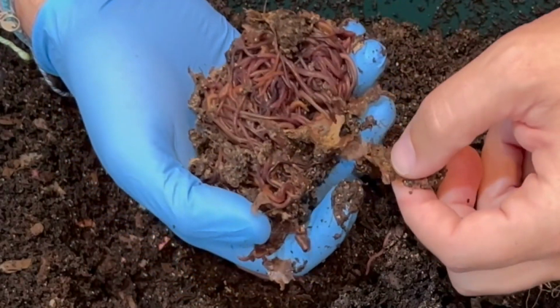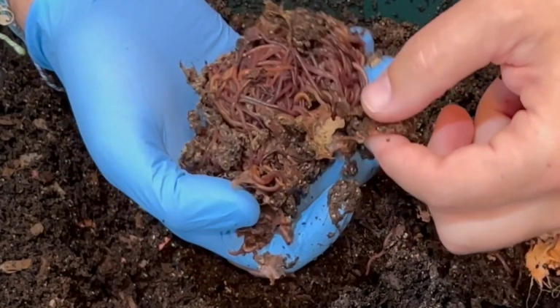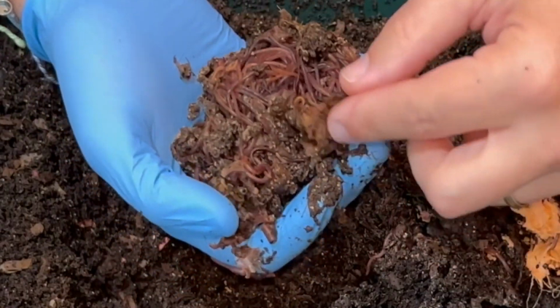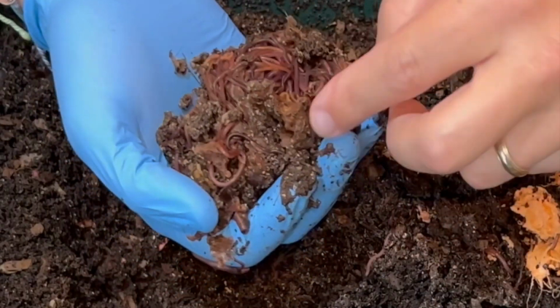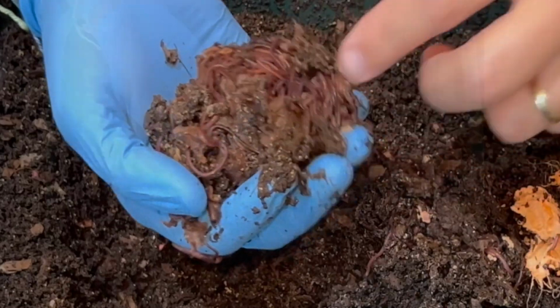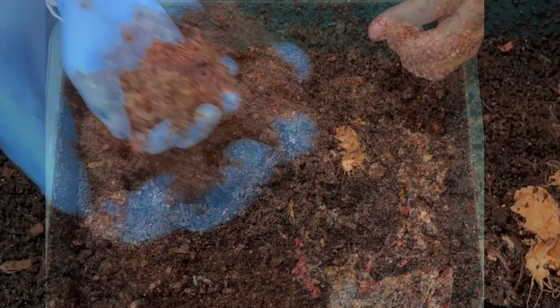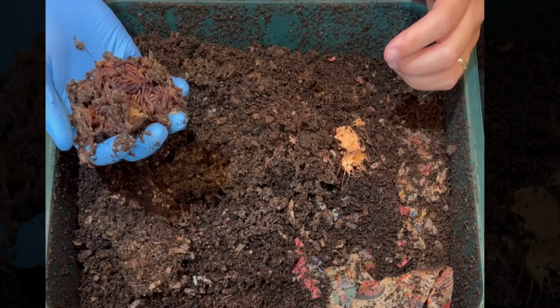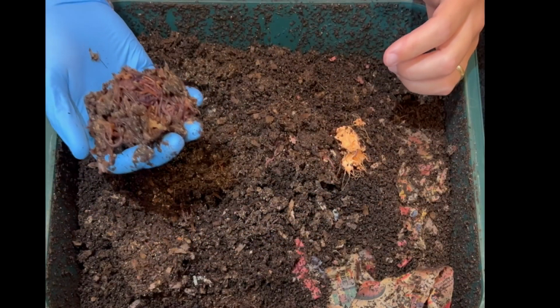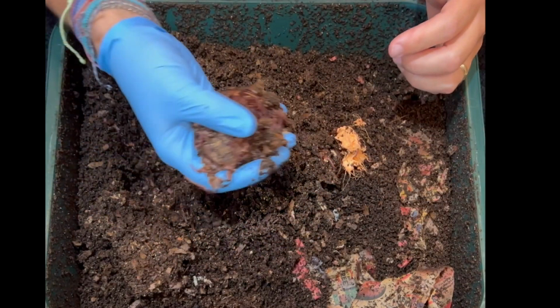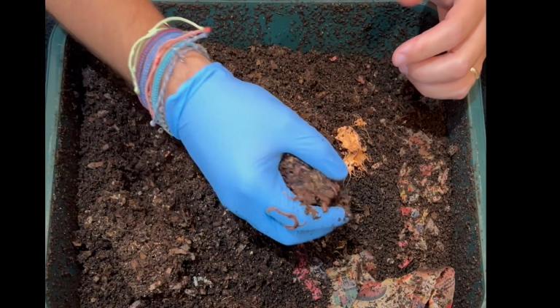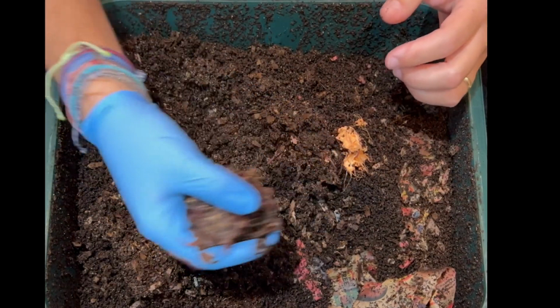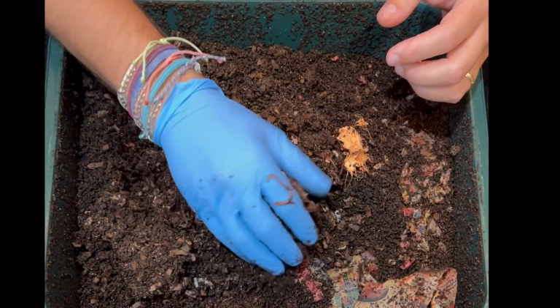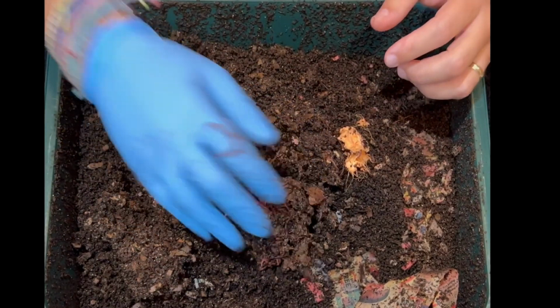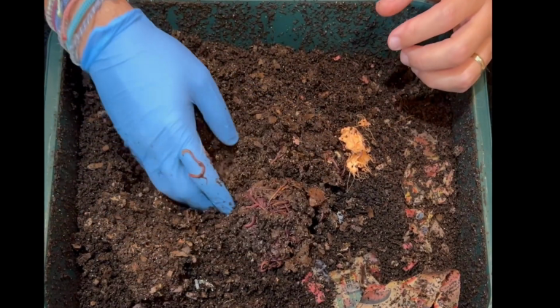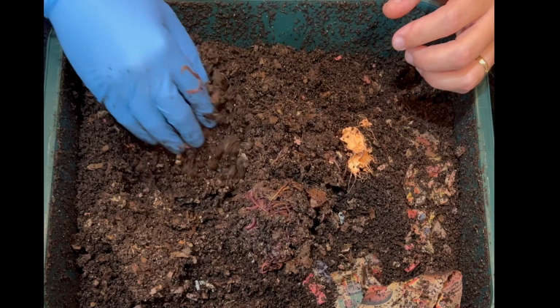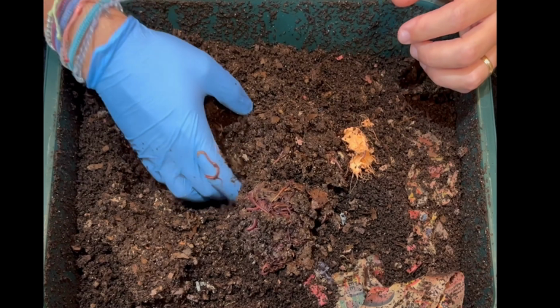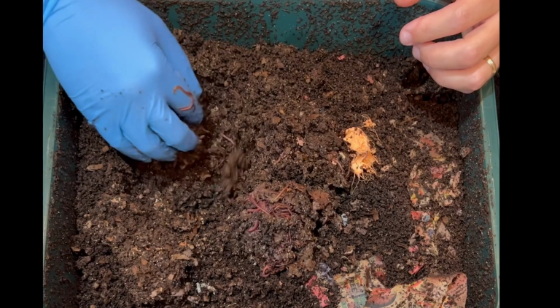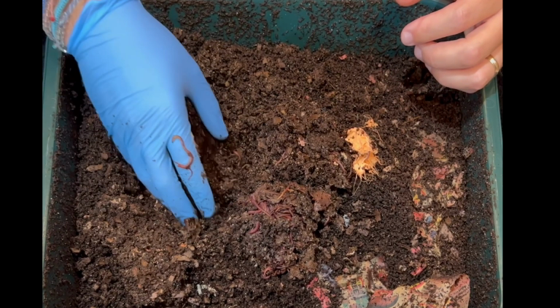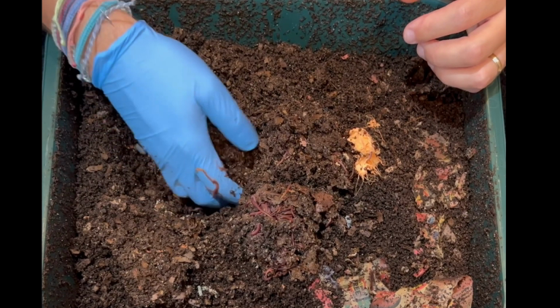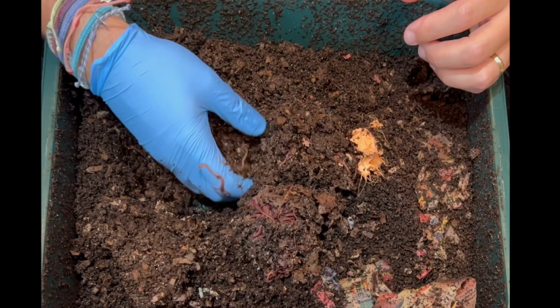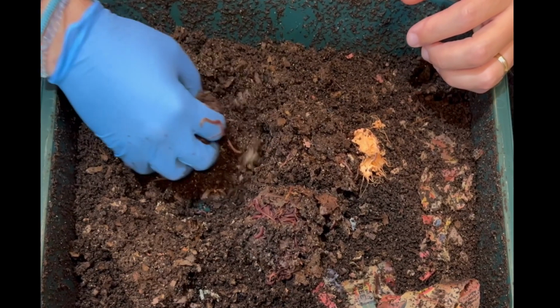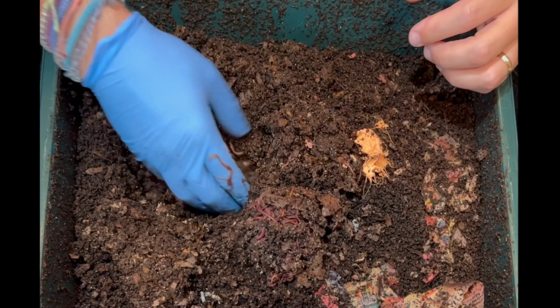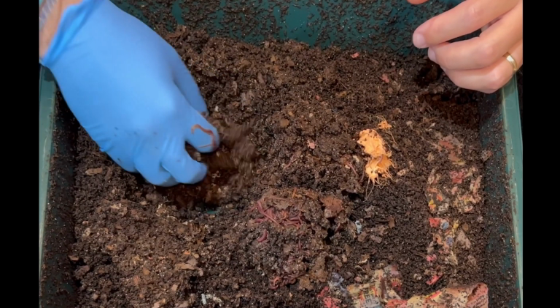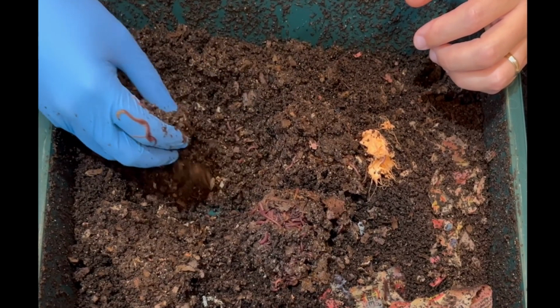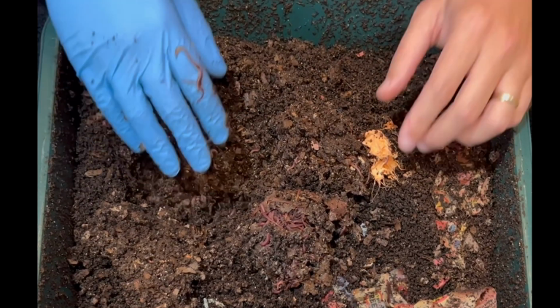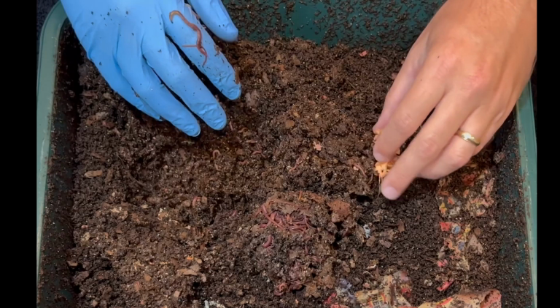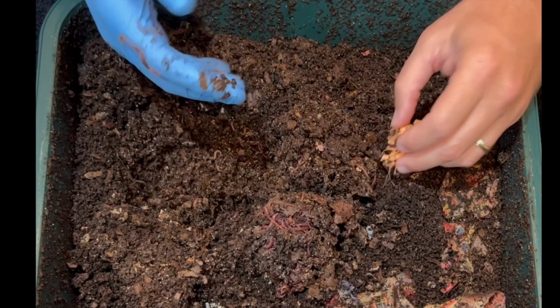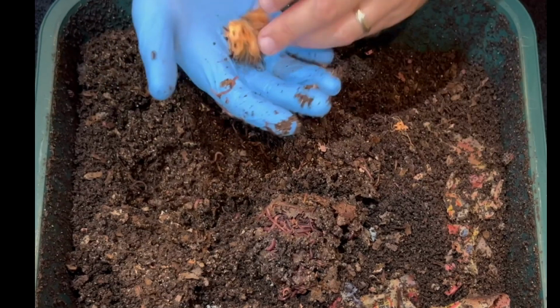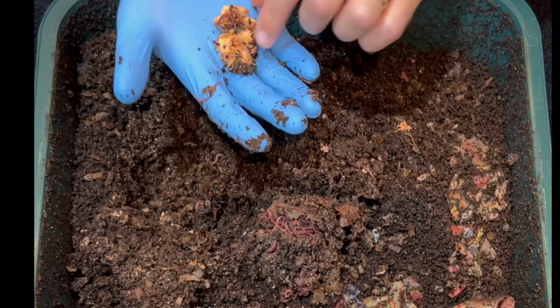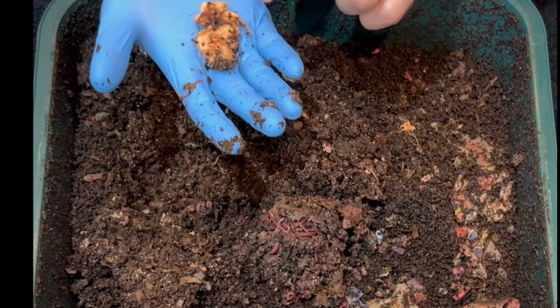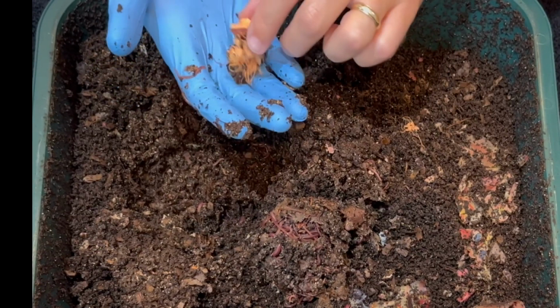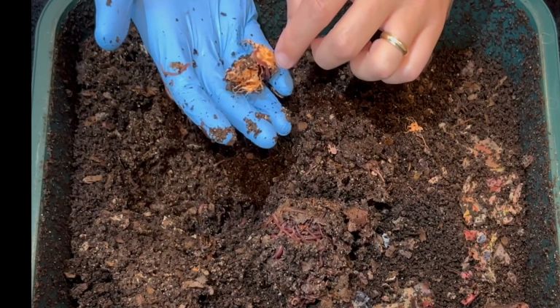Here's some peel. Let me dig under here more — there is no more. This is it. There's your sweet potato right there.